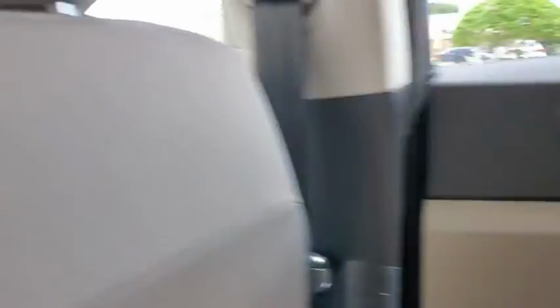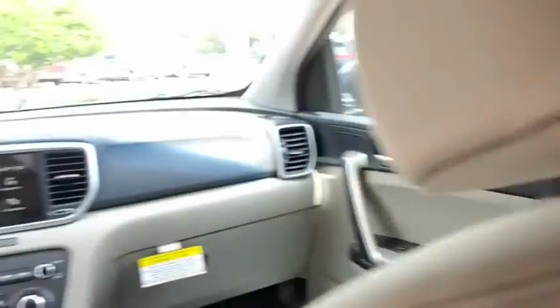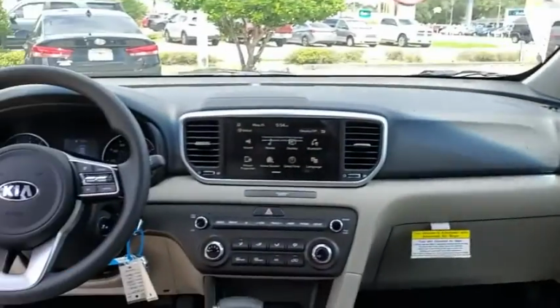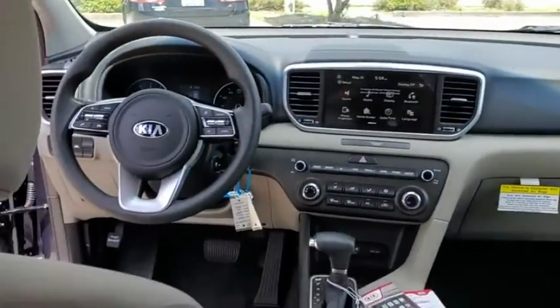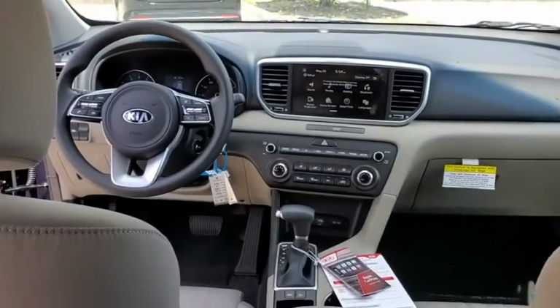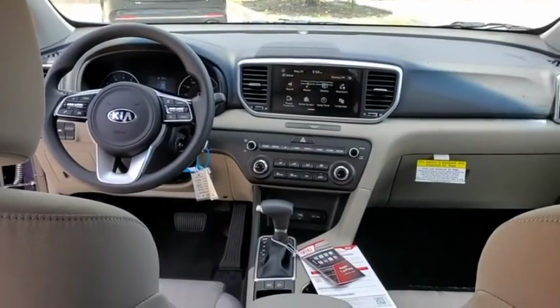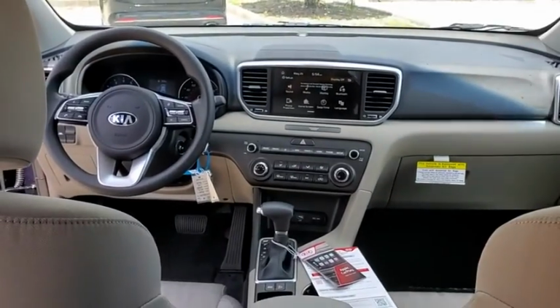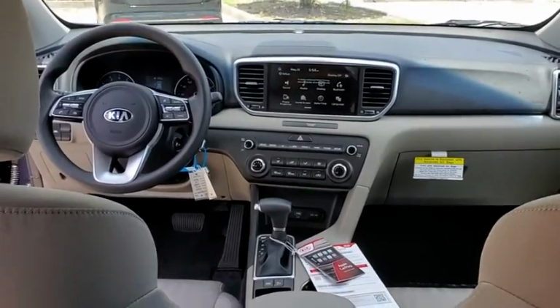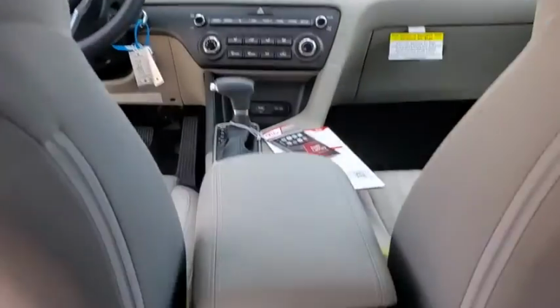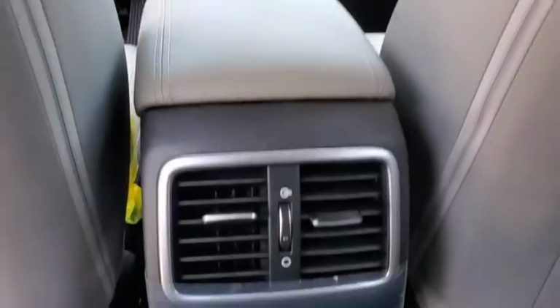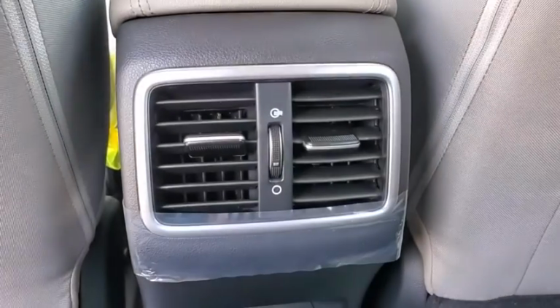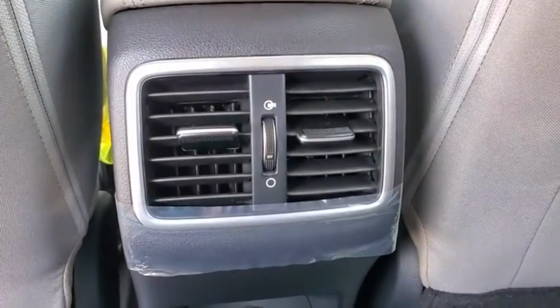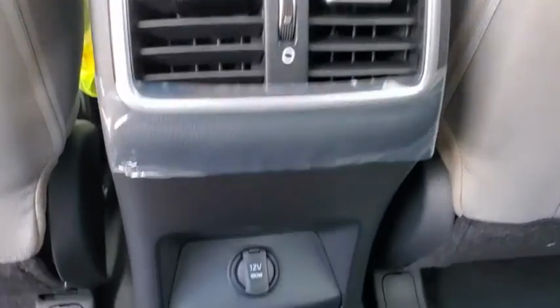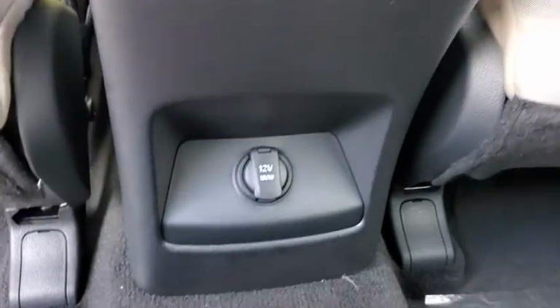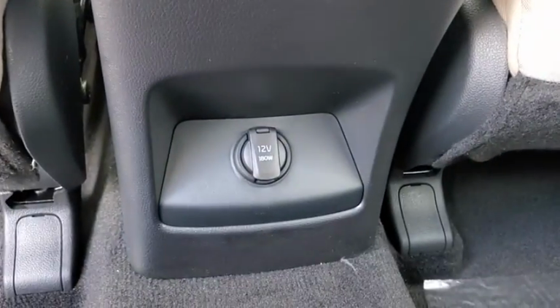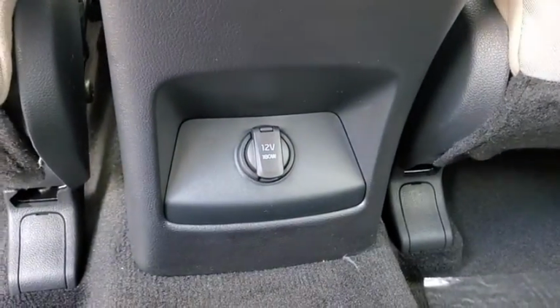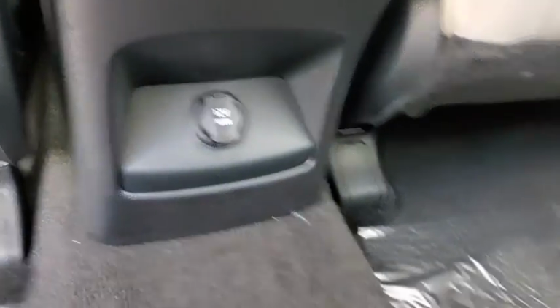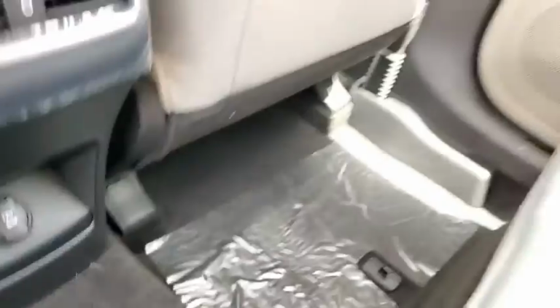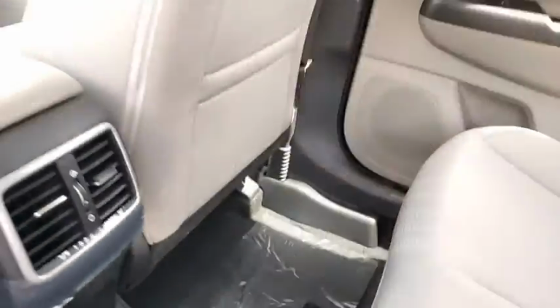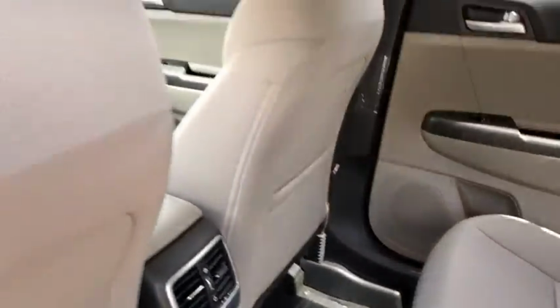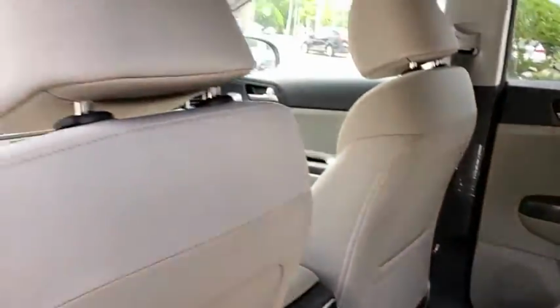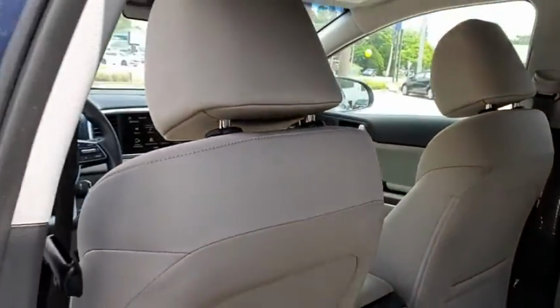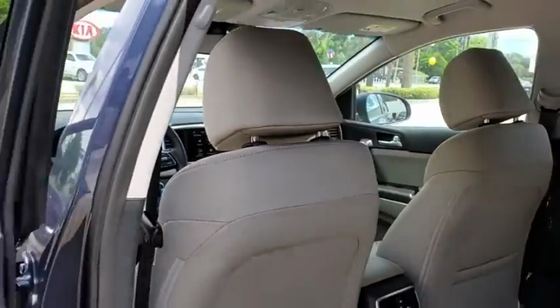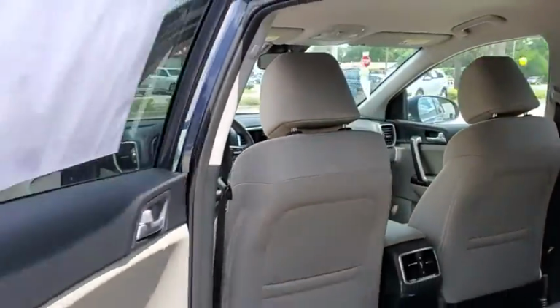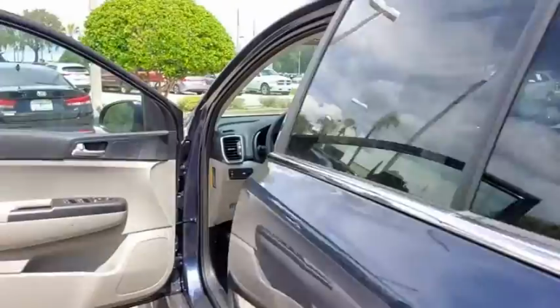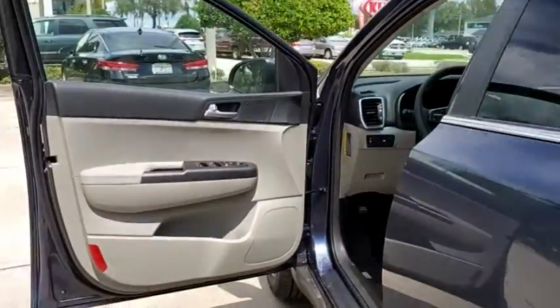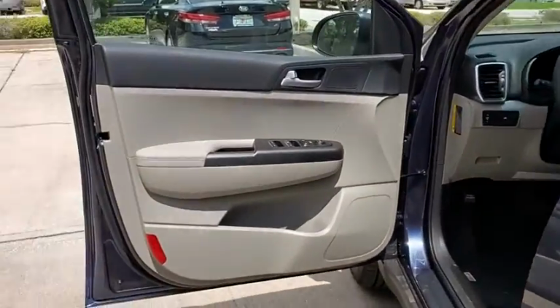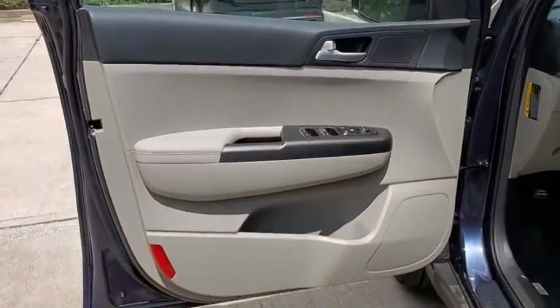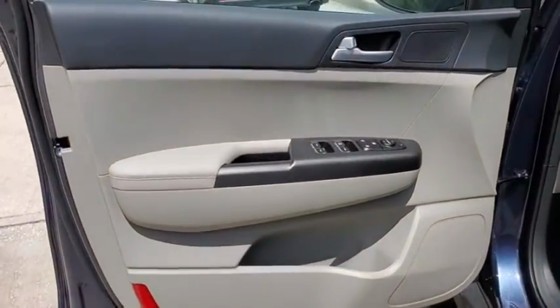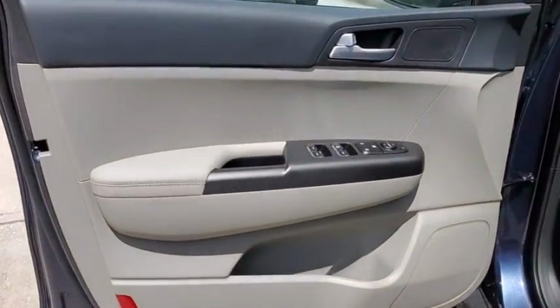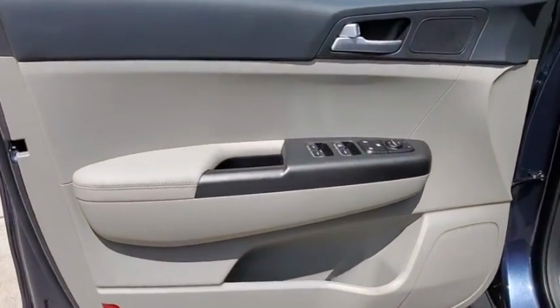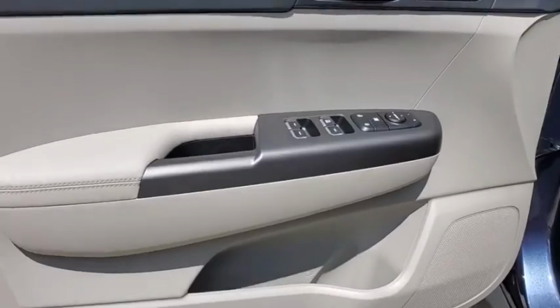Security system, power windows, remote keyless entry, brake assist, tachometer, overhead console, panic alarm, driver vanity mirror, front reading lamps, tilt steering wheel, front bucket seats.